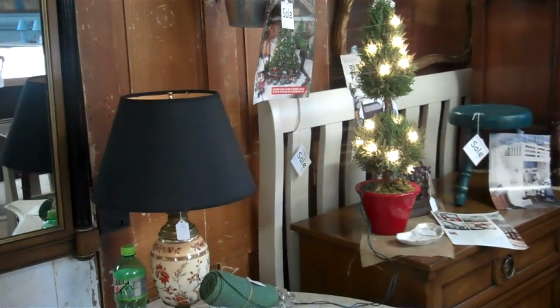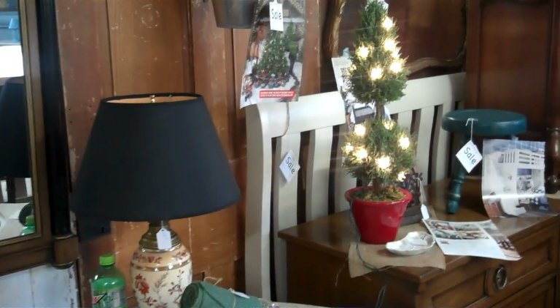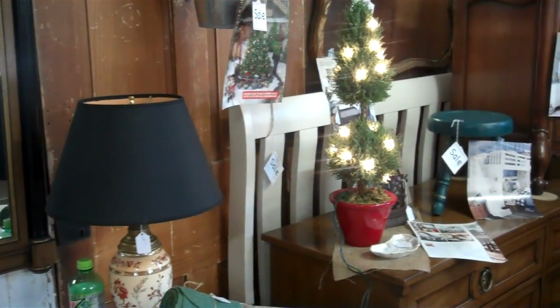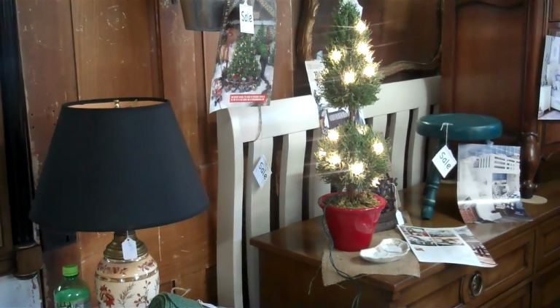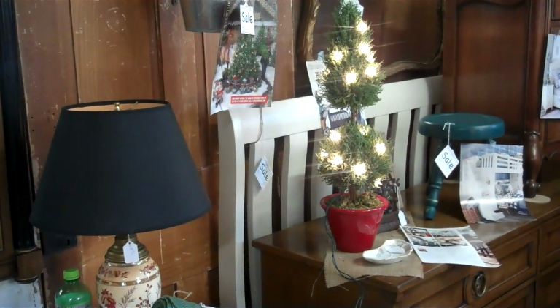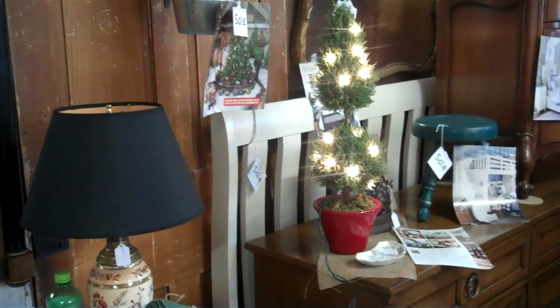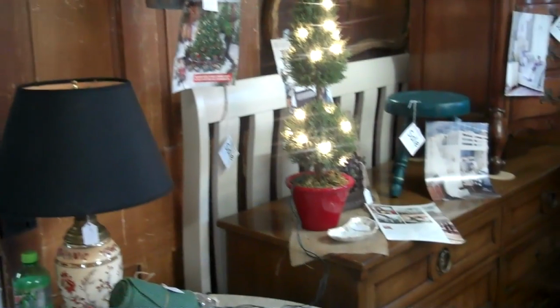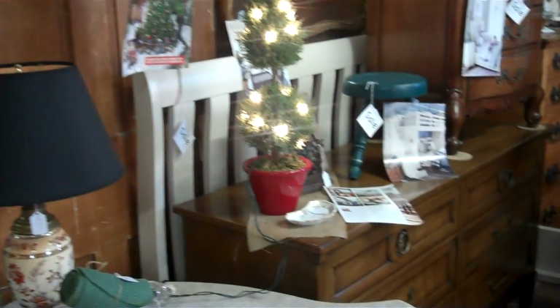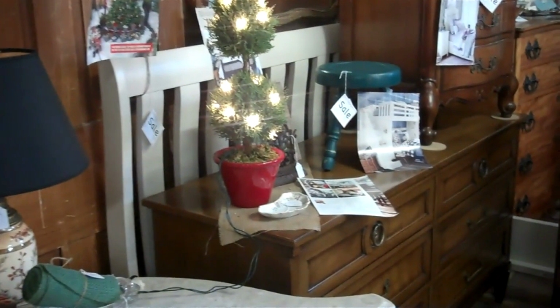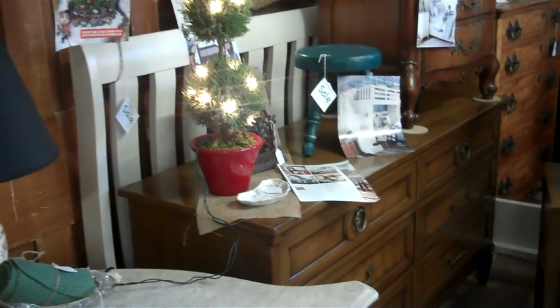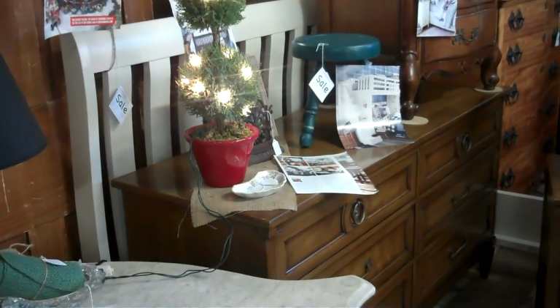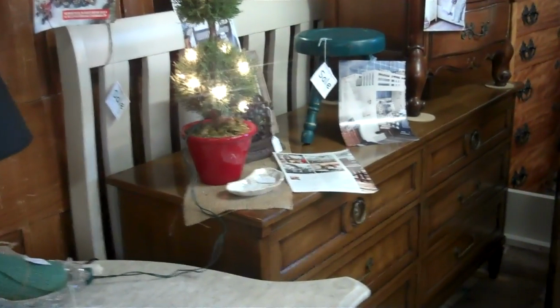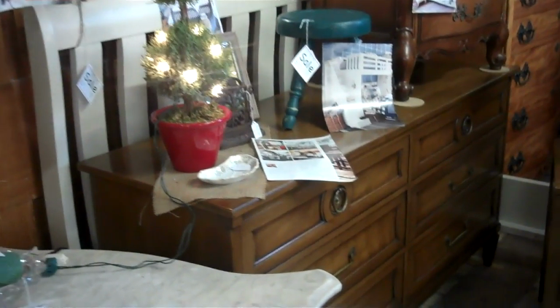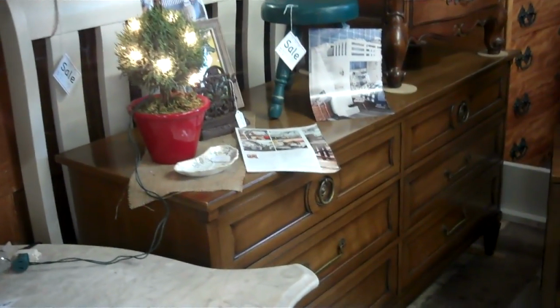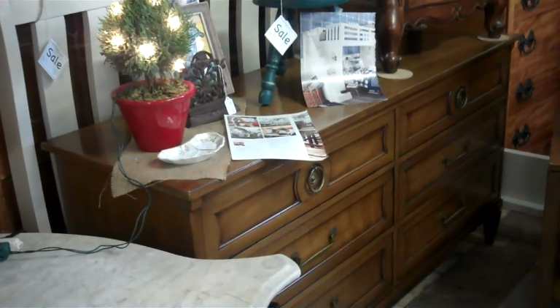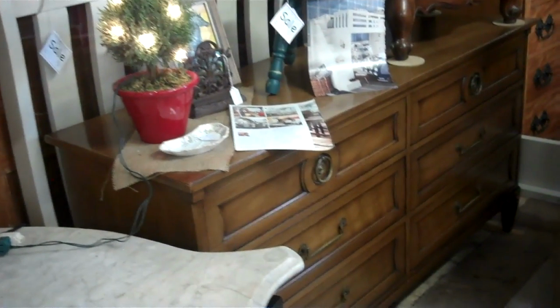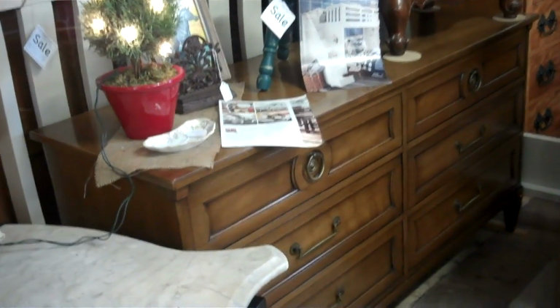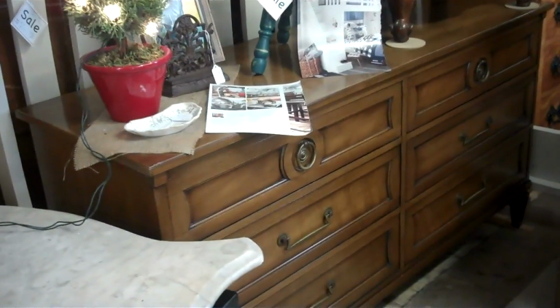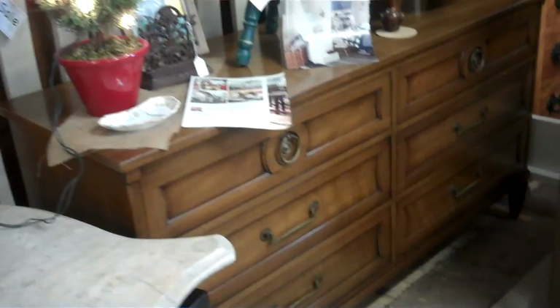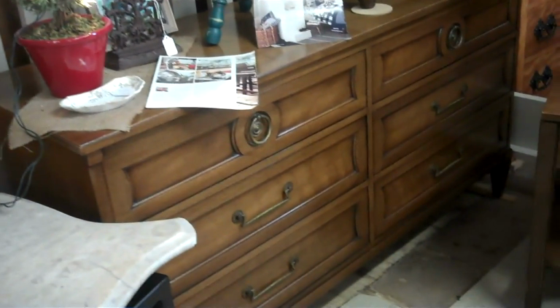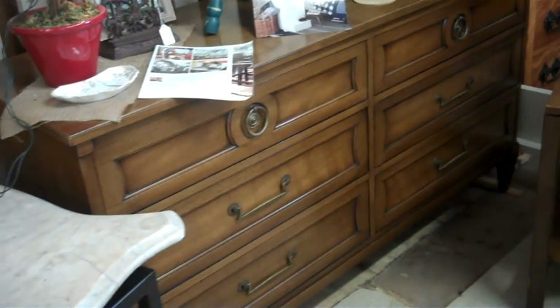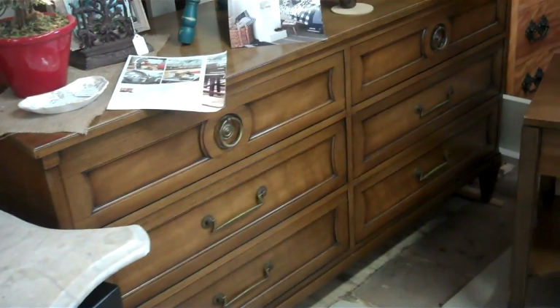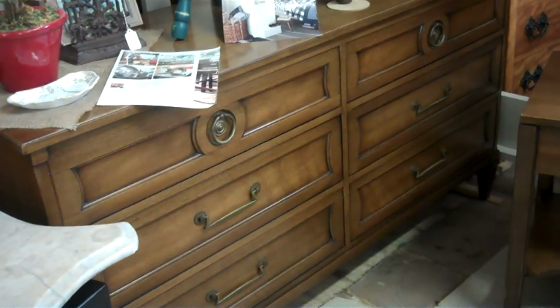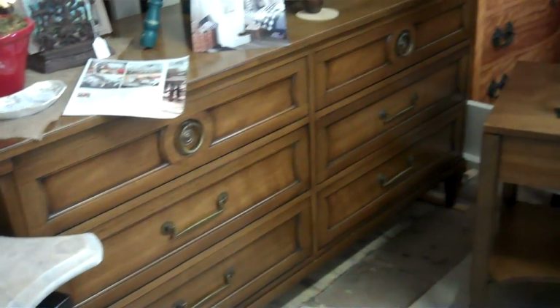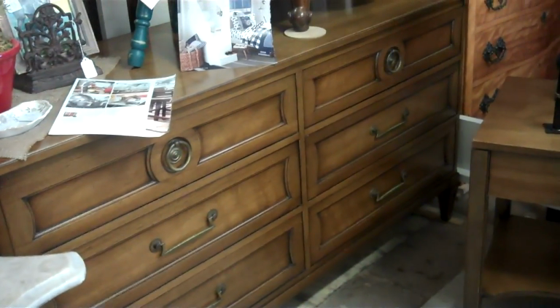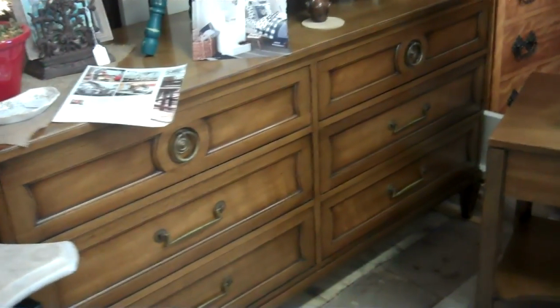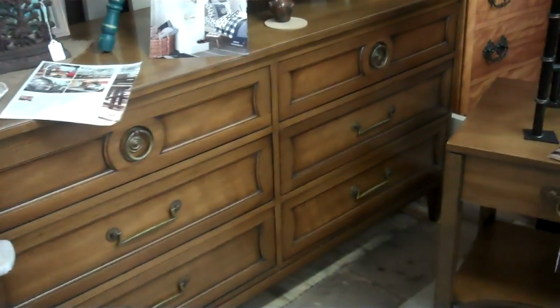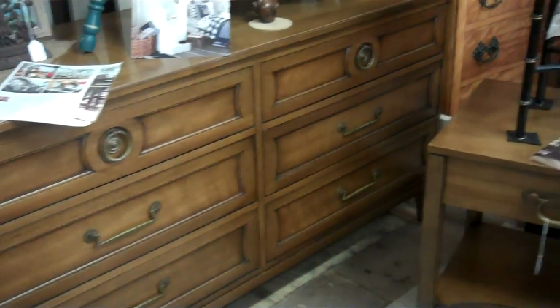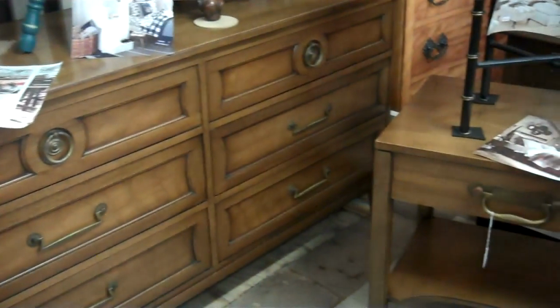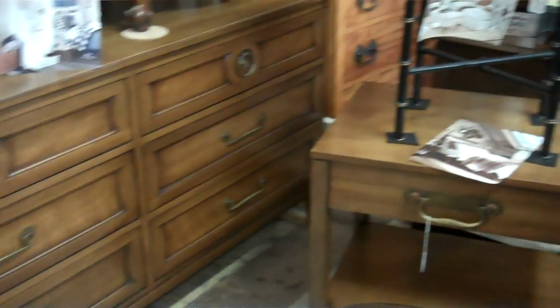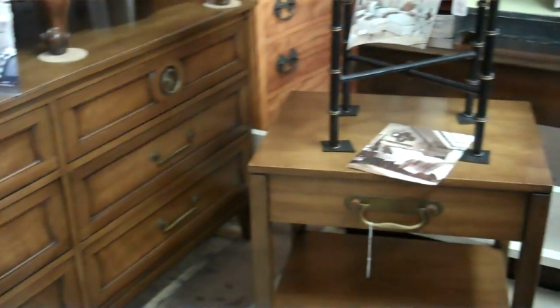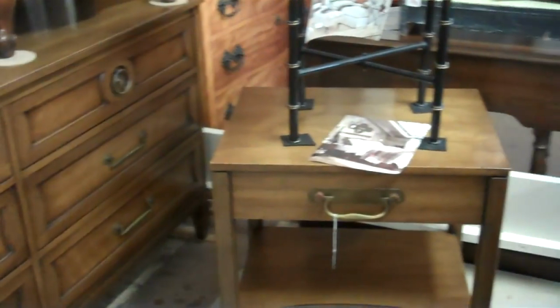She has a queen size bed — everybody seems to be looking for a queen, so this is your opportunity. She painted it off white. This is a great credenza or dresser in natural wood tones.